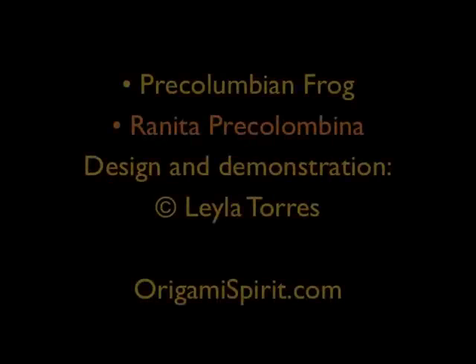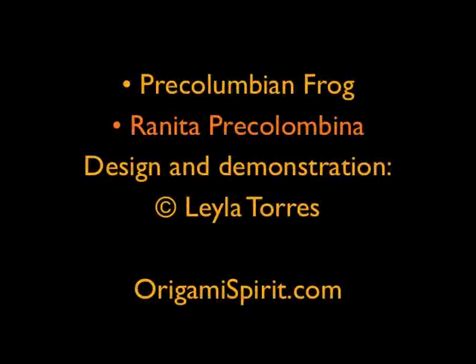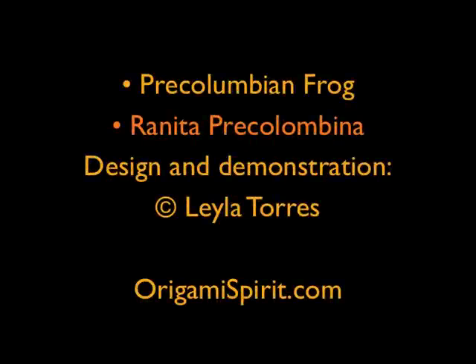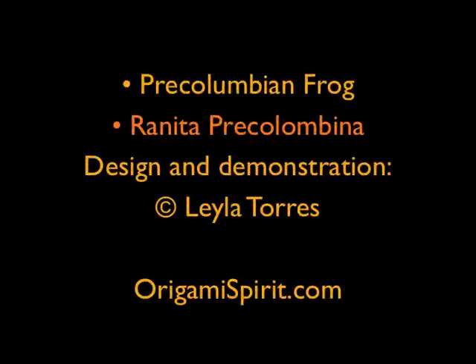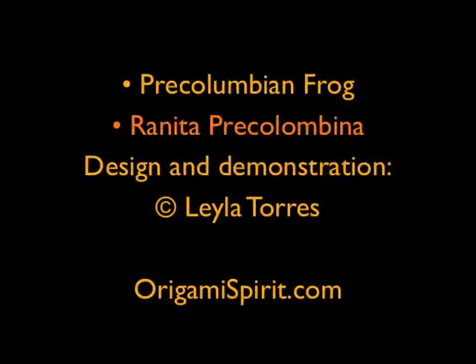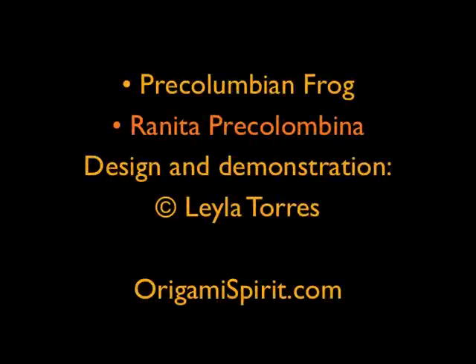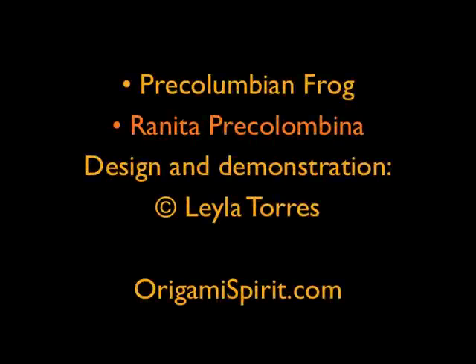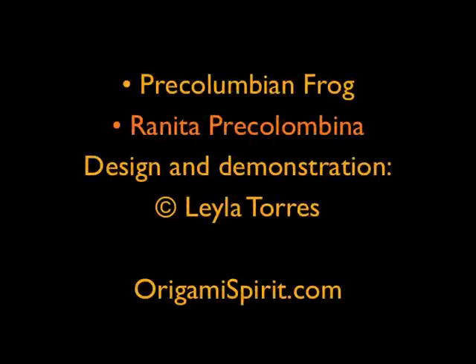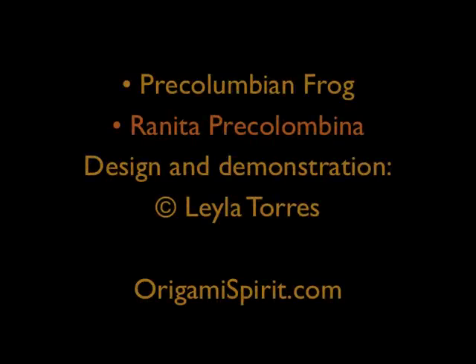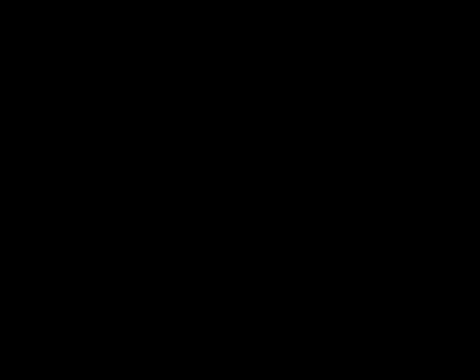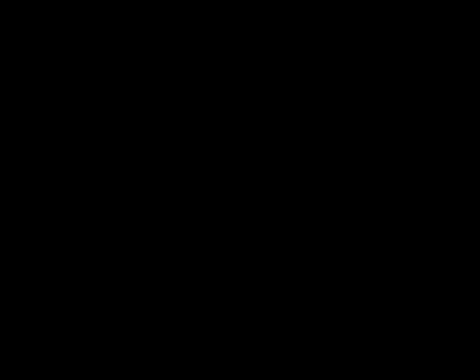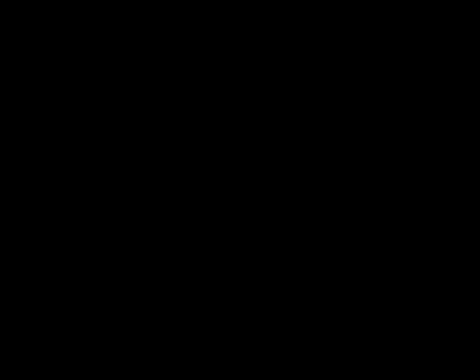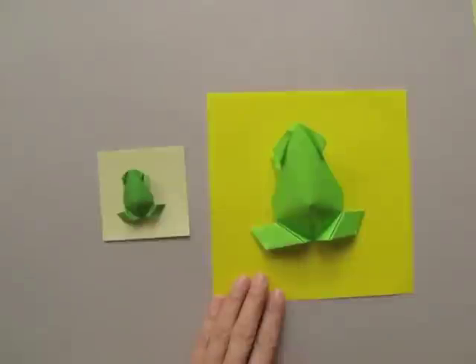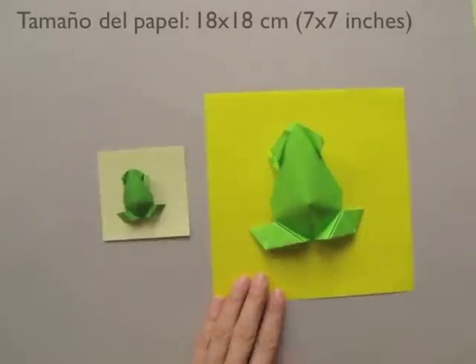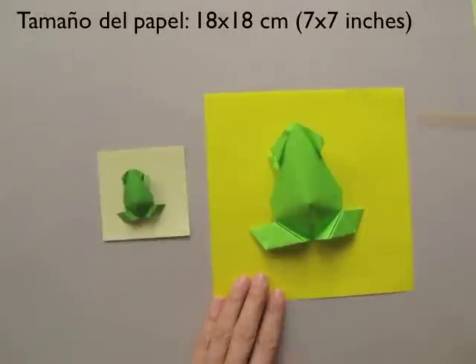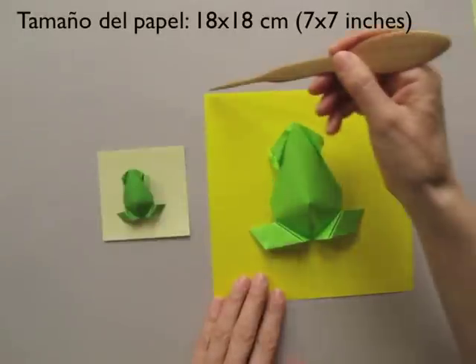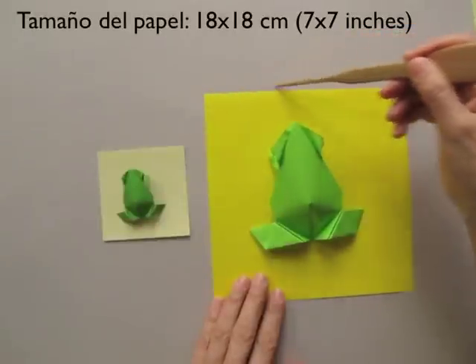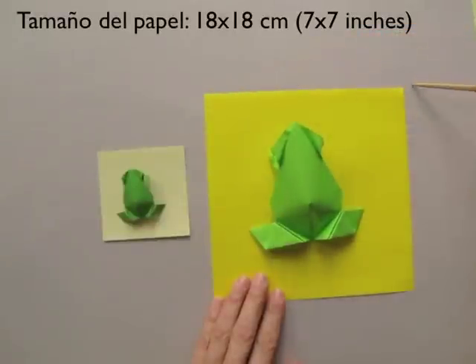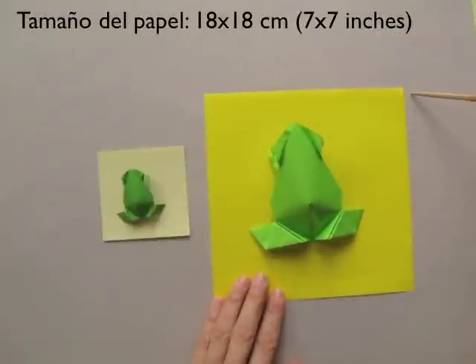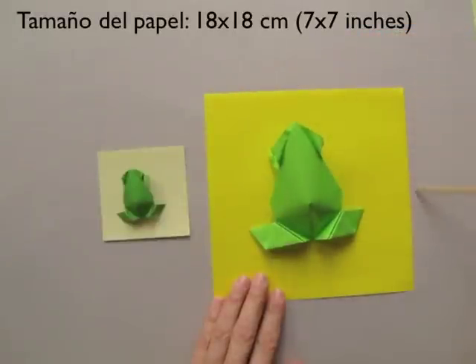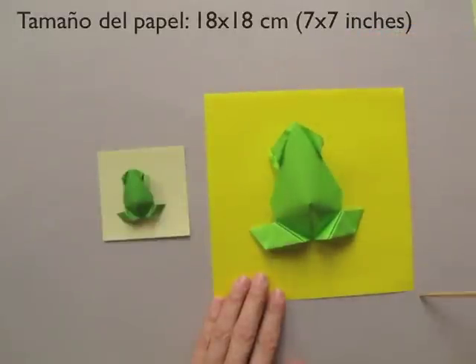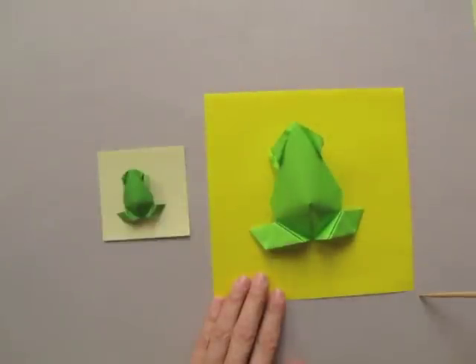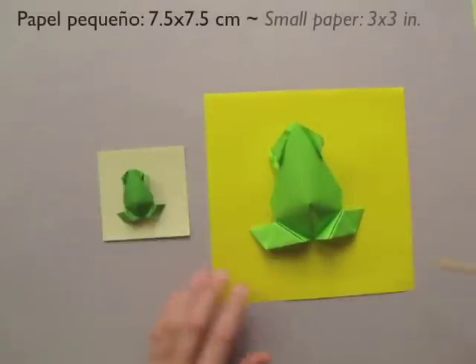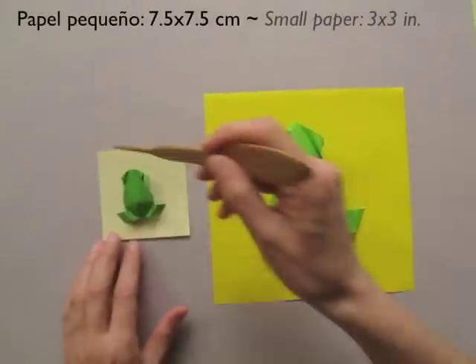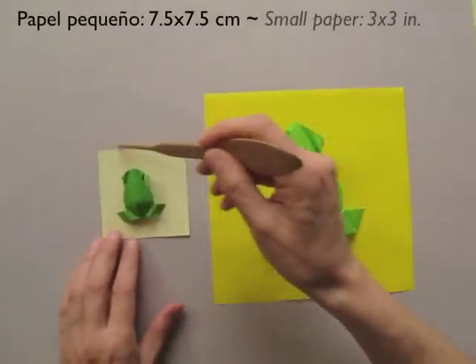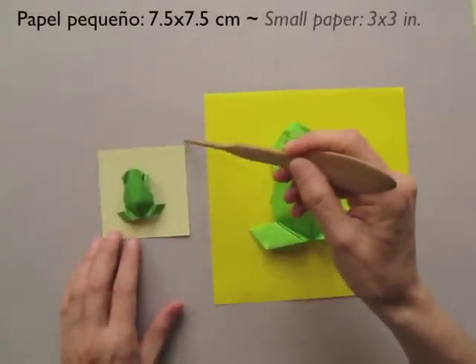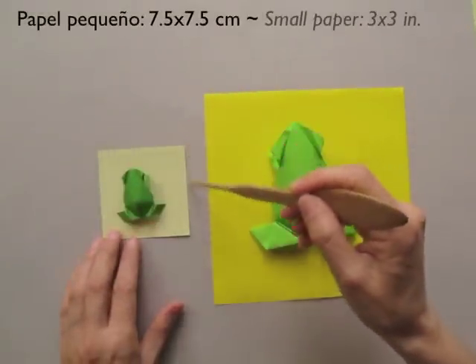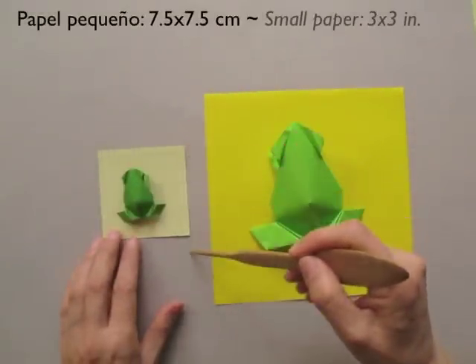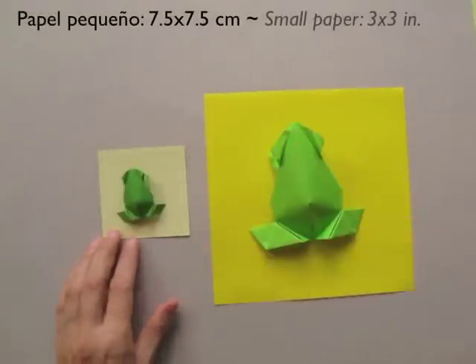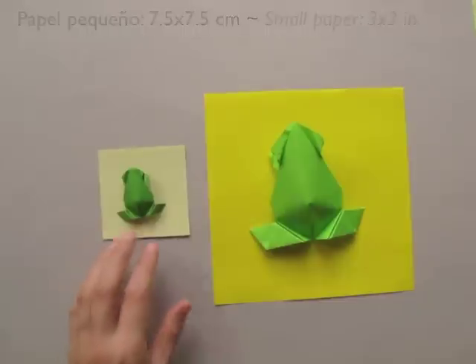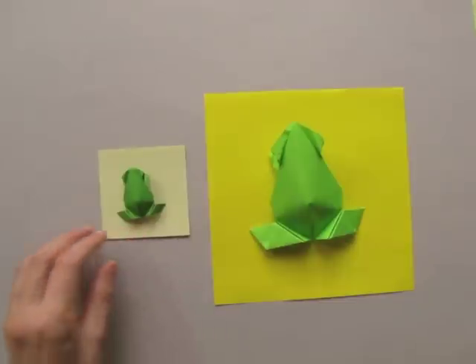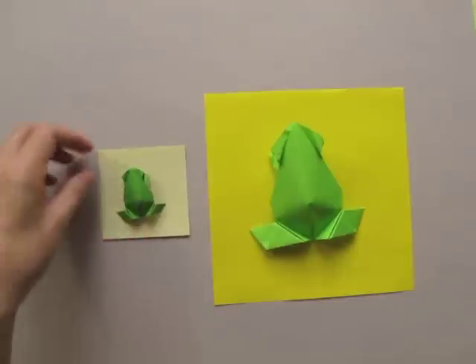This is Leila Torres from OrigamiSpirit.com. Today we will be learning how to fold the pre-Columbian frog. We need a 7x7 inch piece of paper. For a smaller frog, 3x3 will be fine.